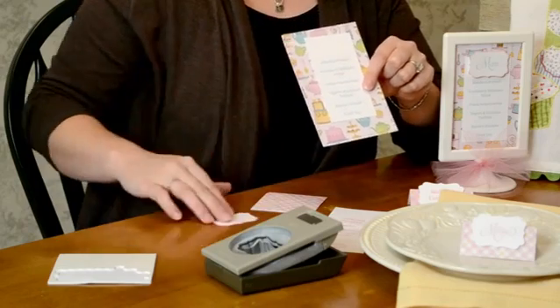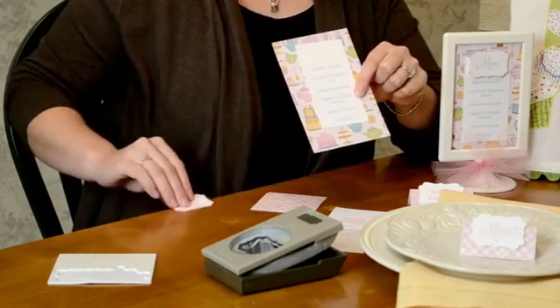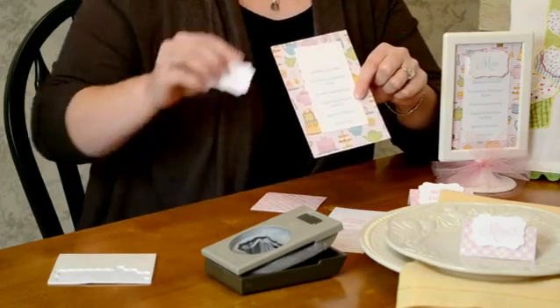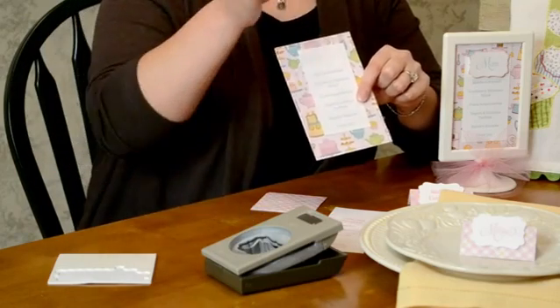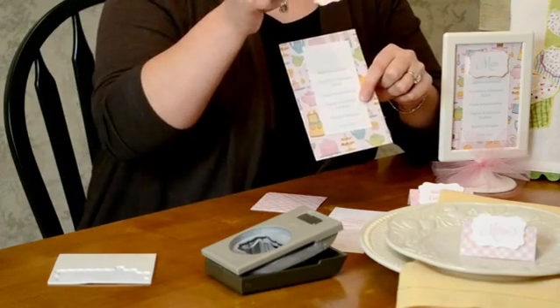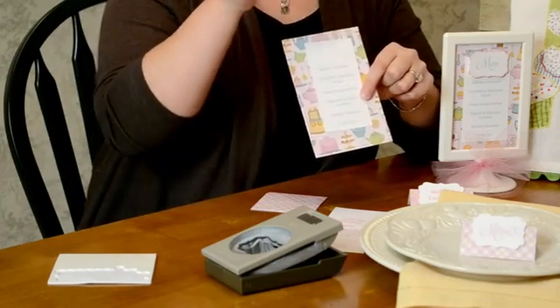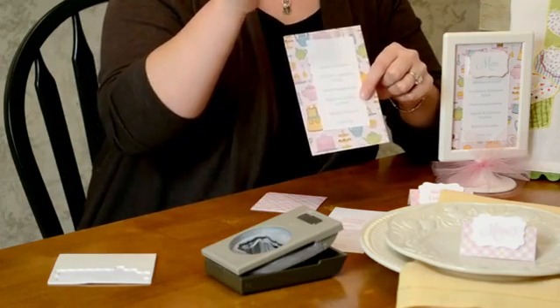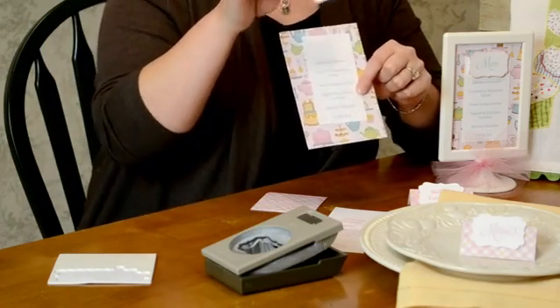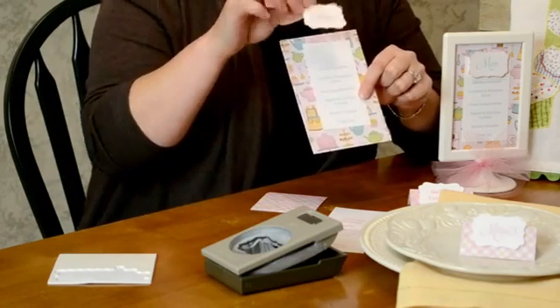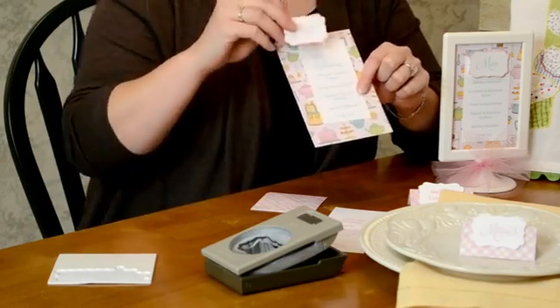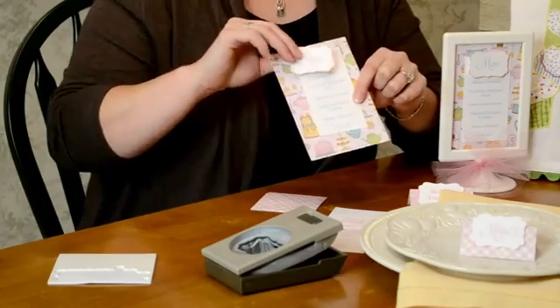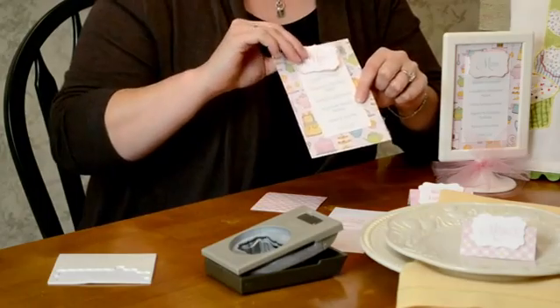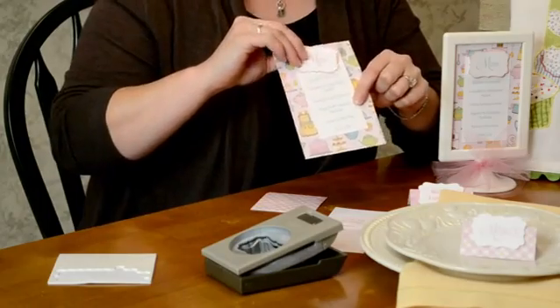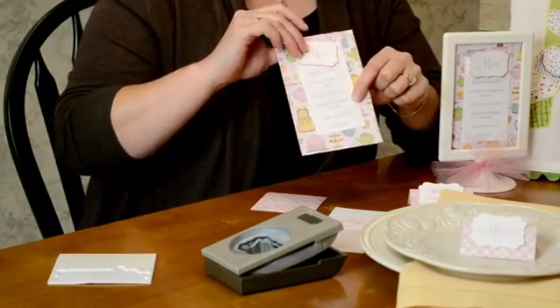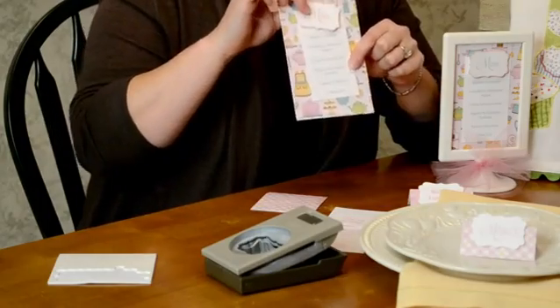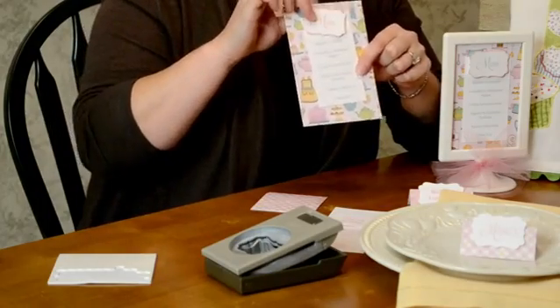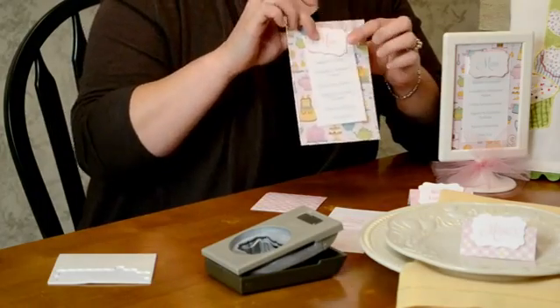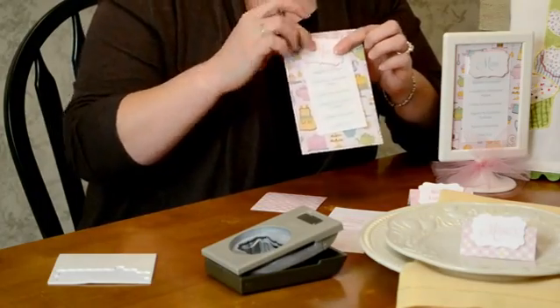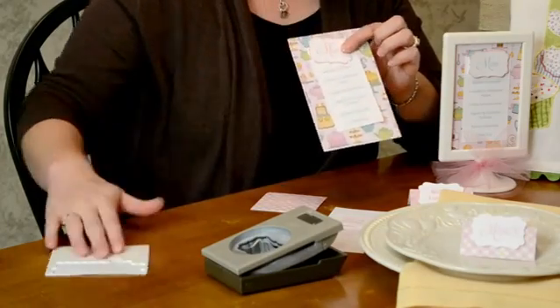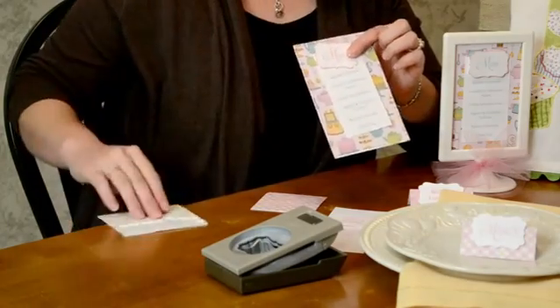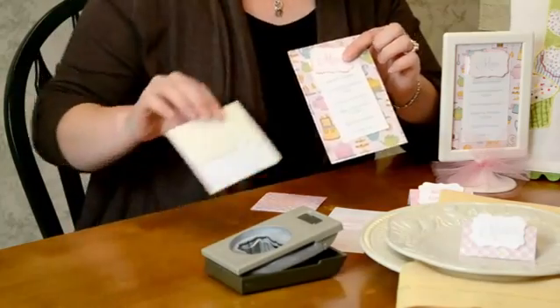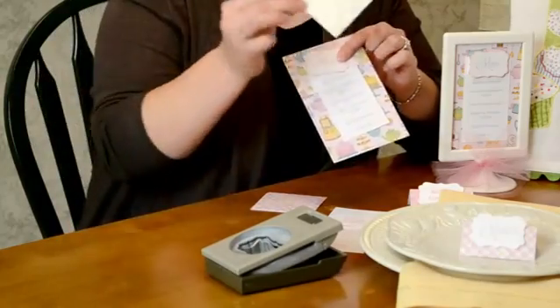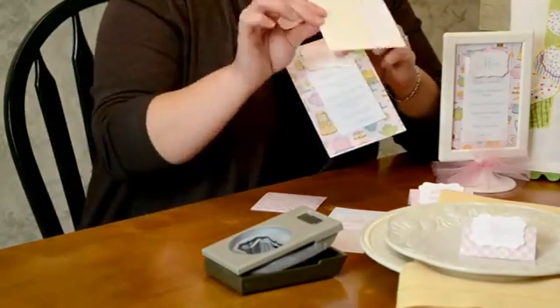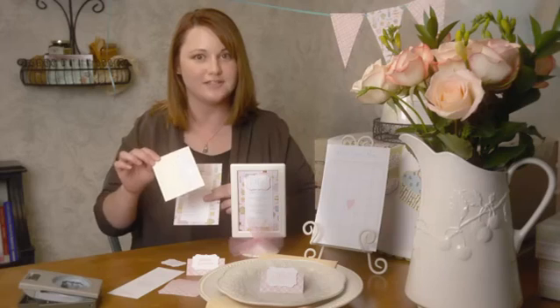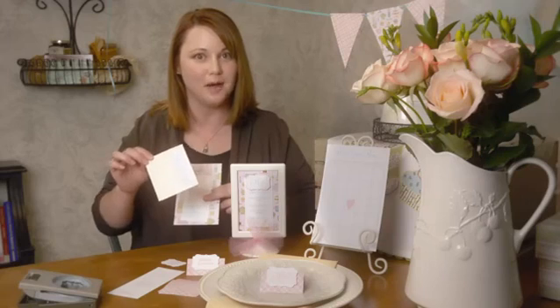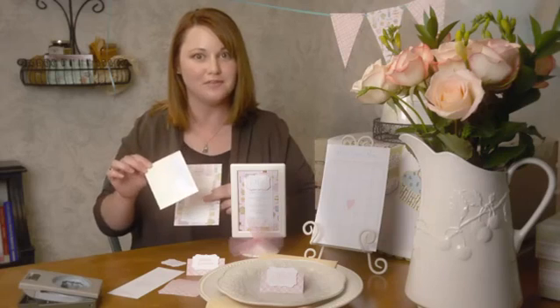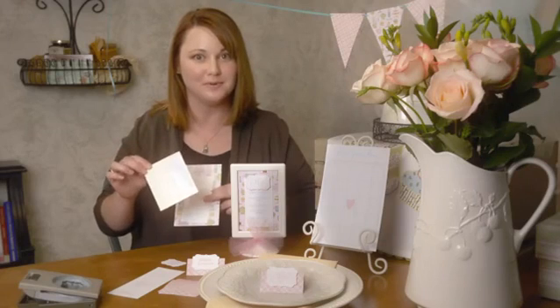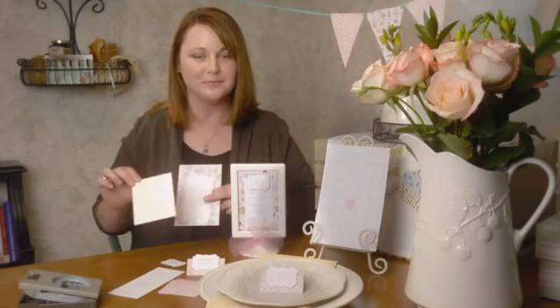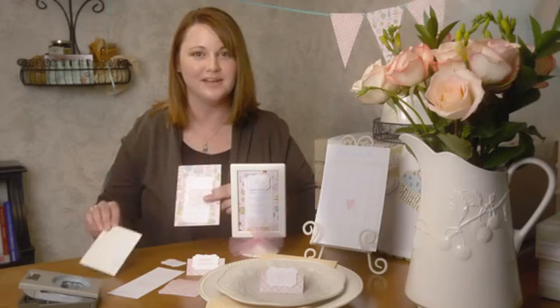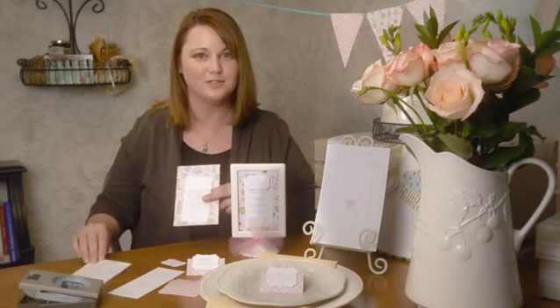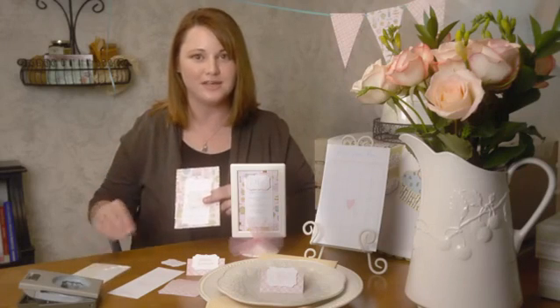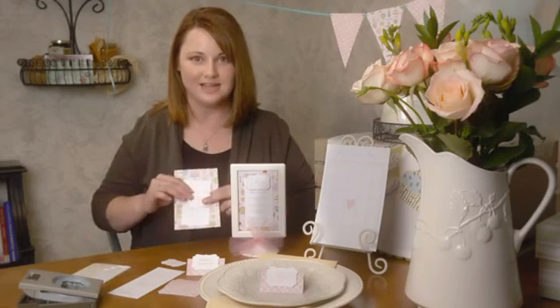Then I have a little fancy punch that I use to punch out the word 'menu', and I'll just stick that on top with a little dimensional foam sticker that's going to cause it to pop off the paper a little bit. It's just a great detail.